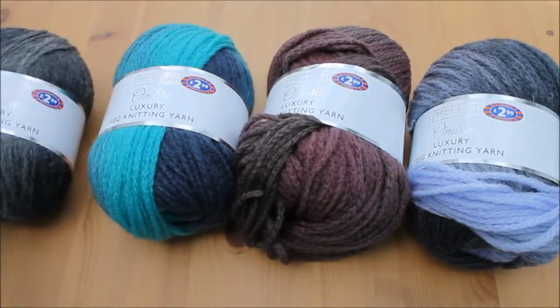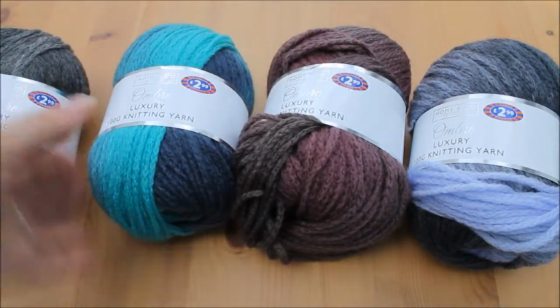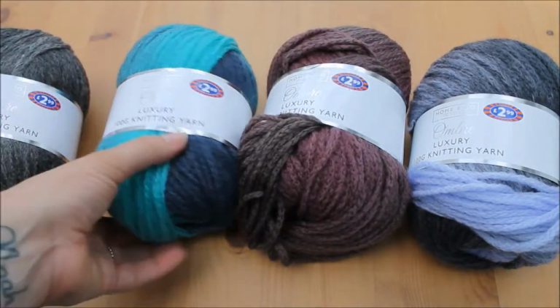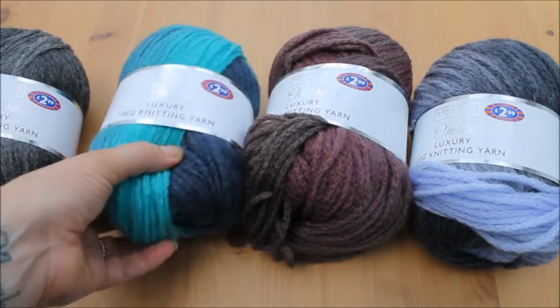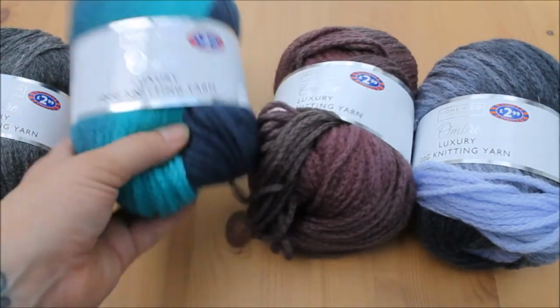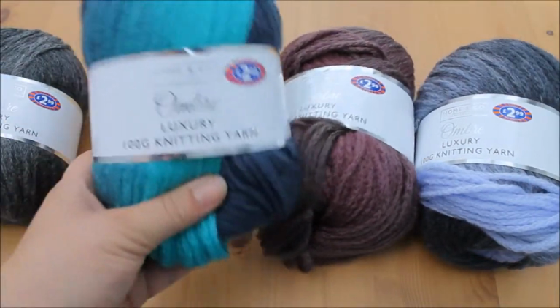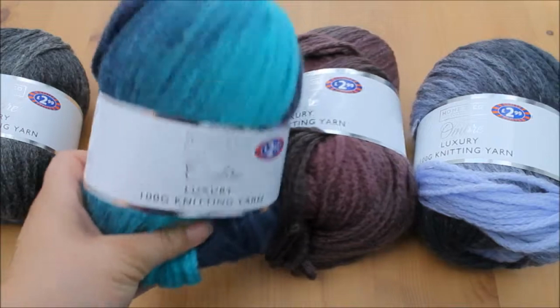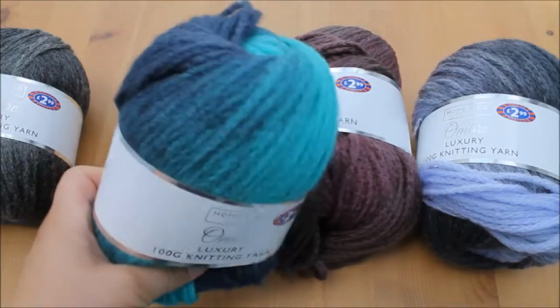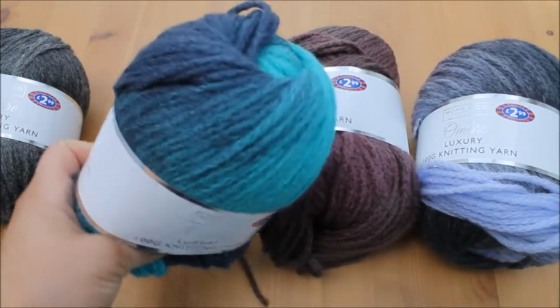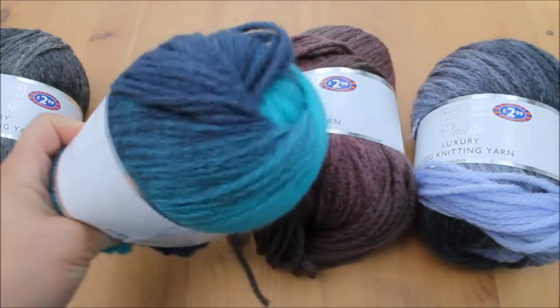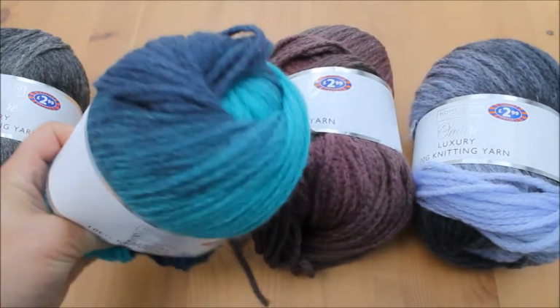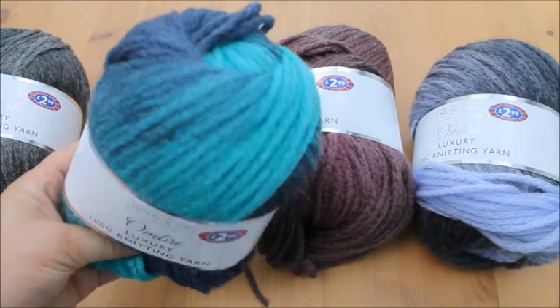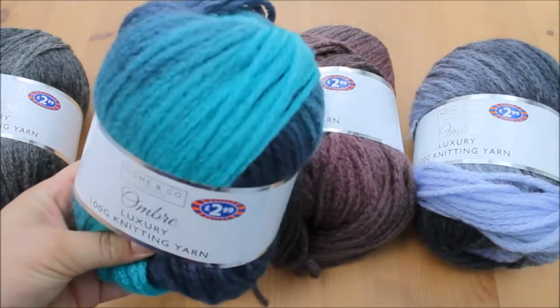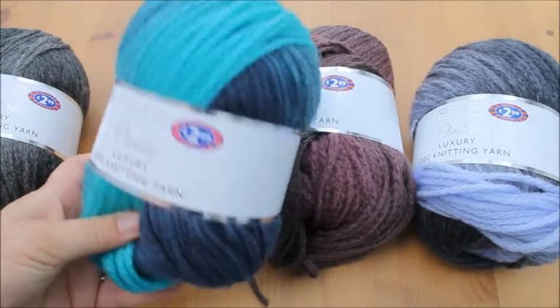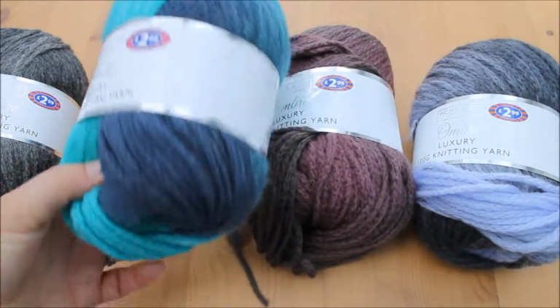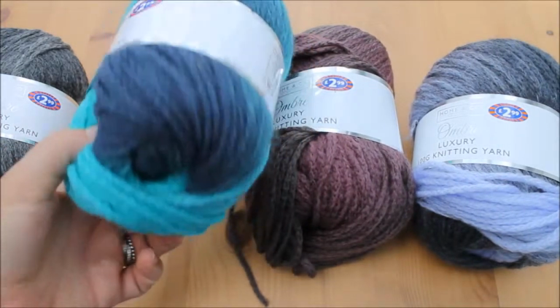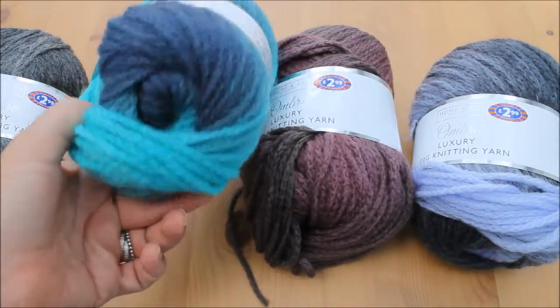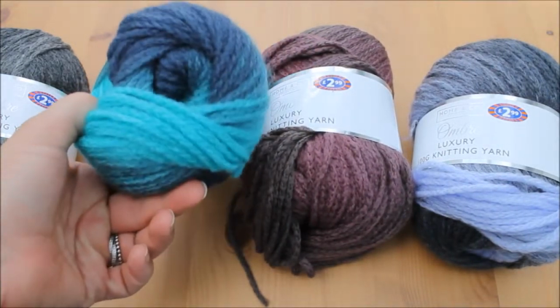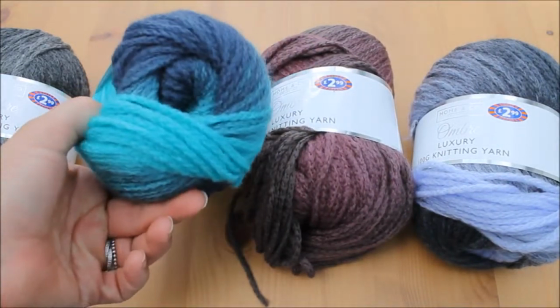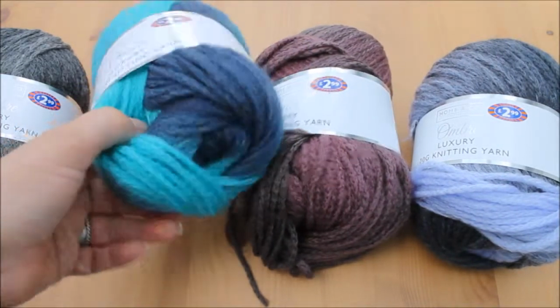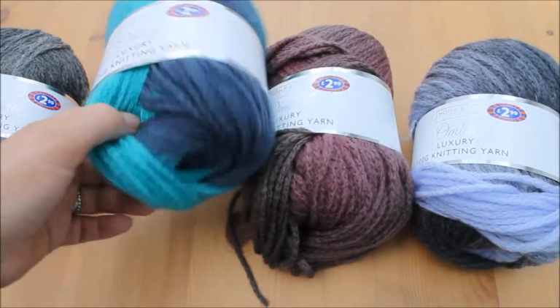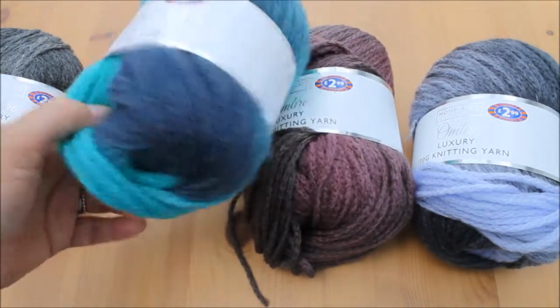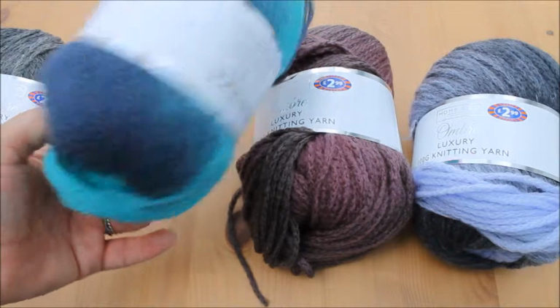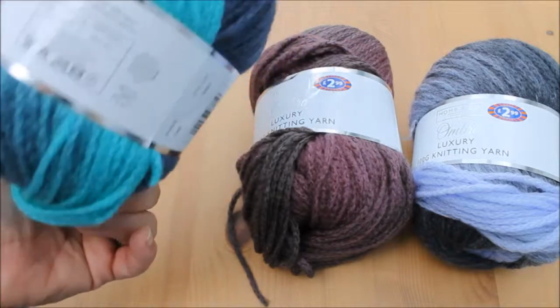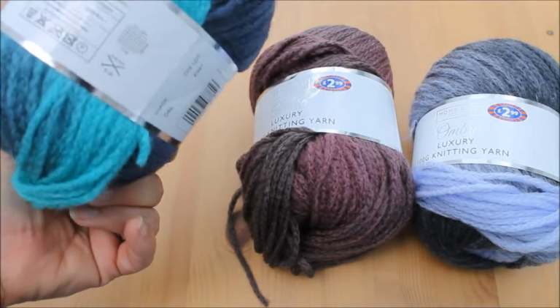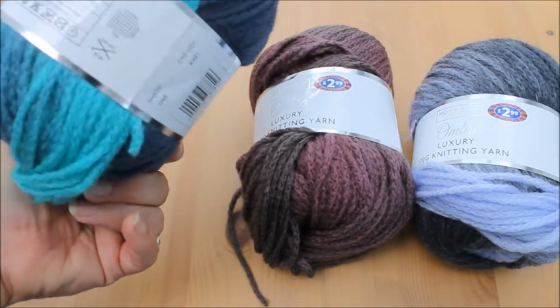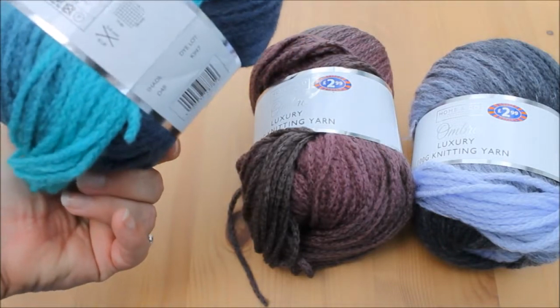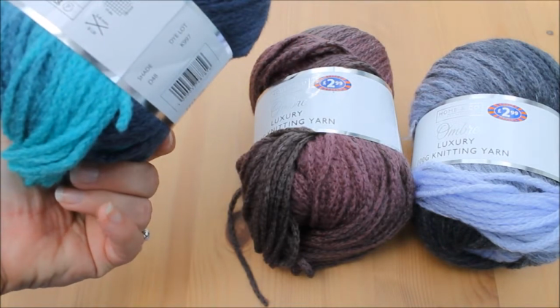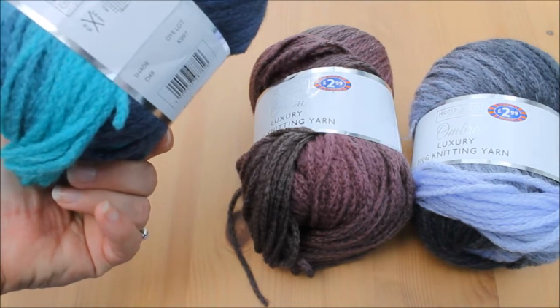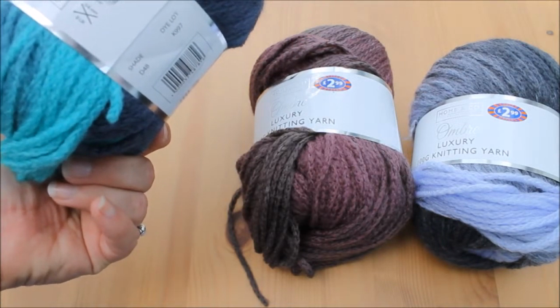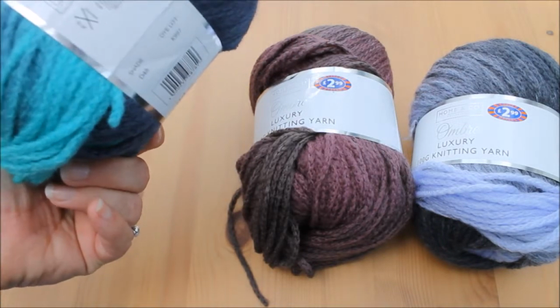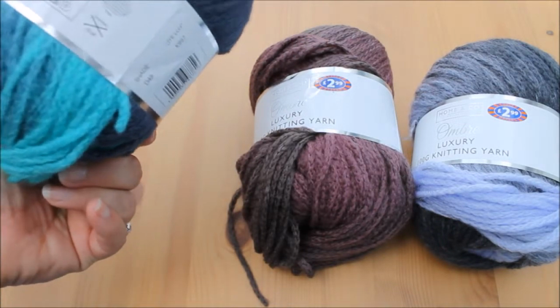And then we've got some sort of blue and aqua colours — beautiful. In shade D48.